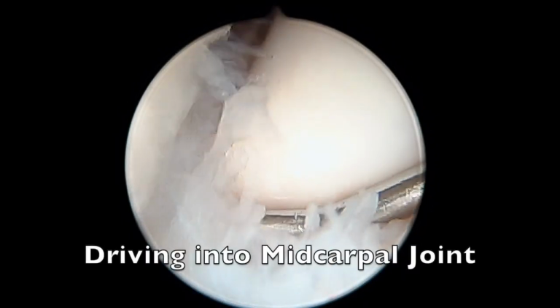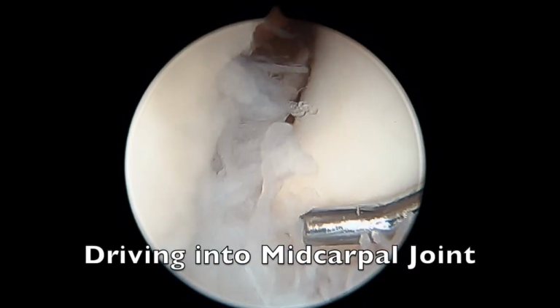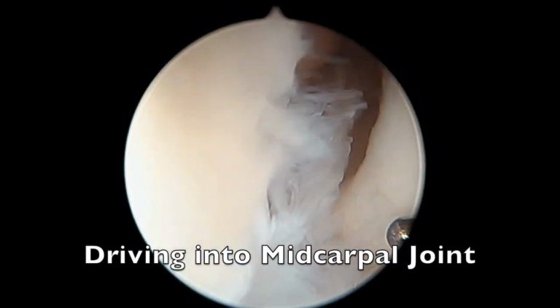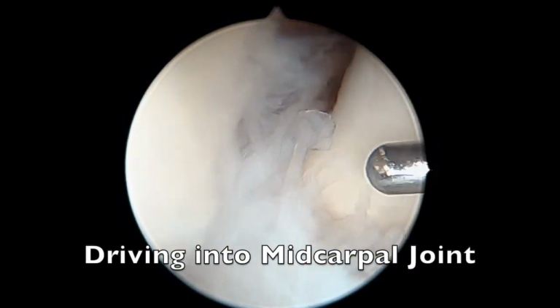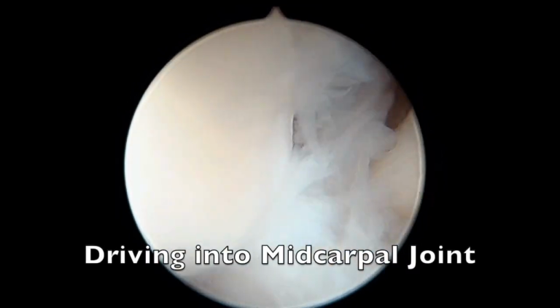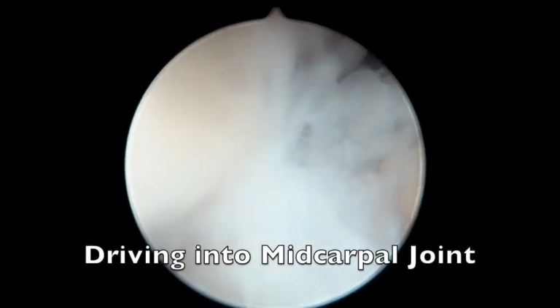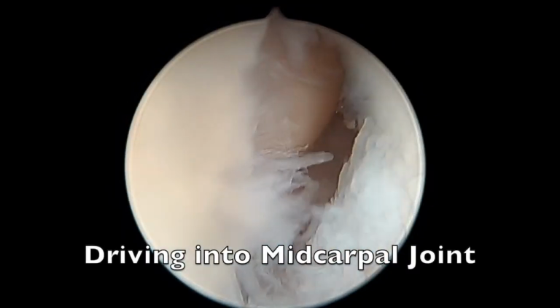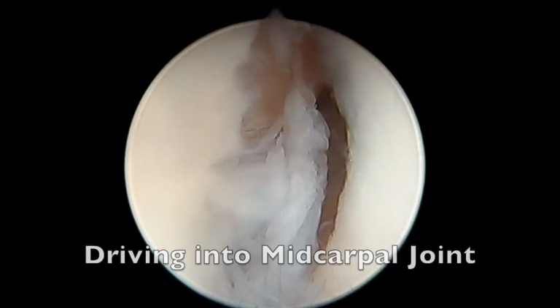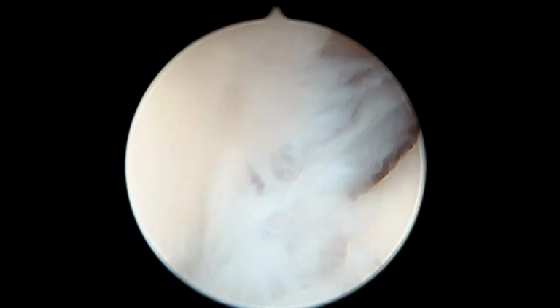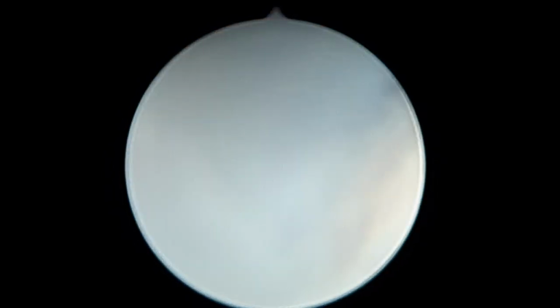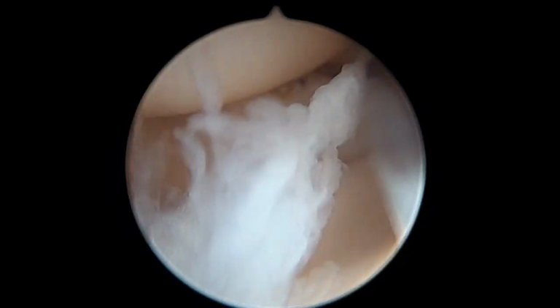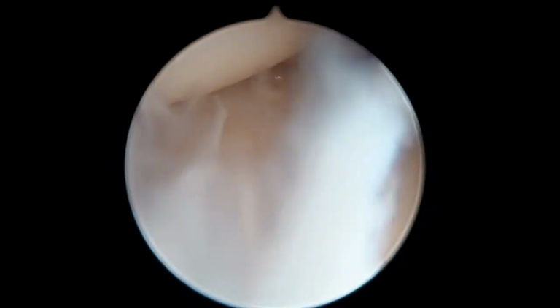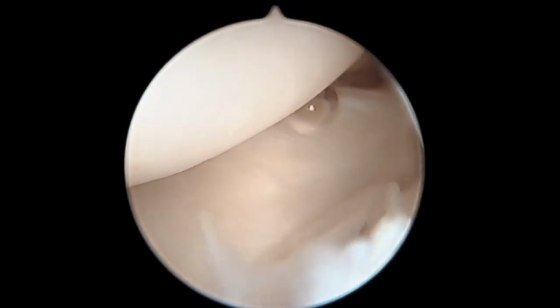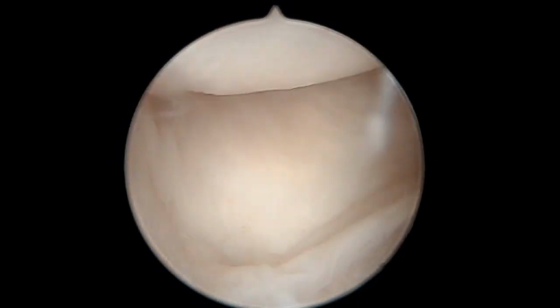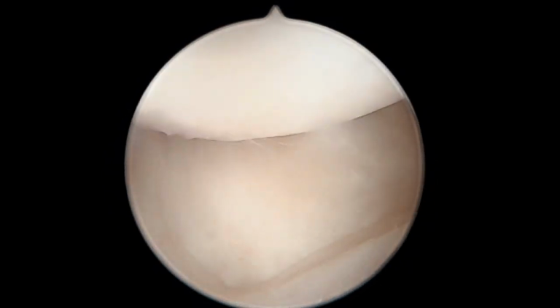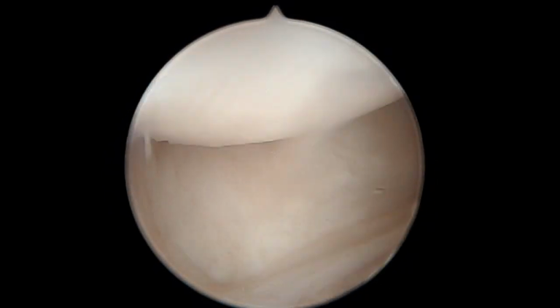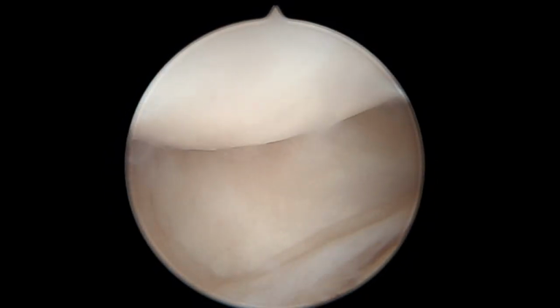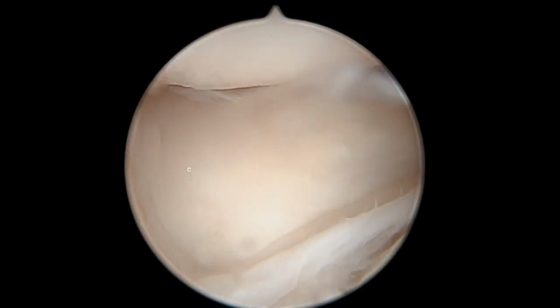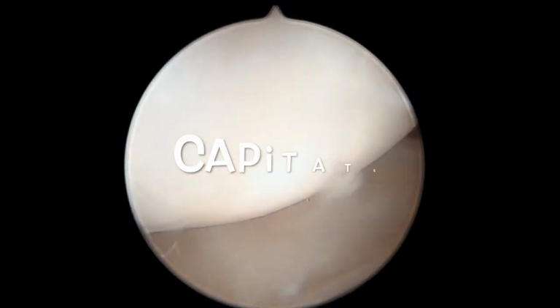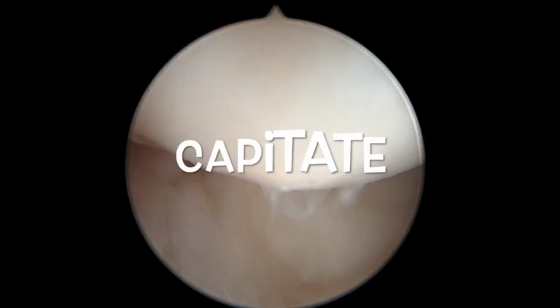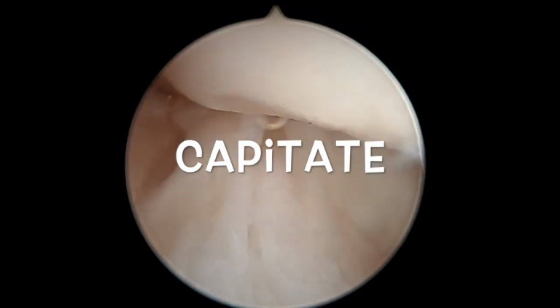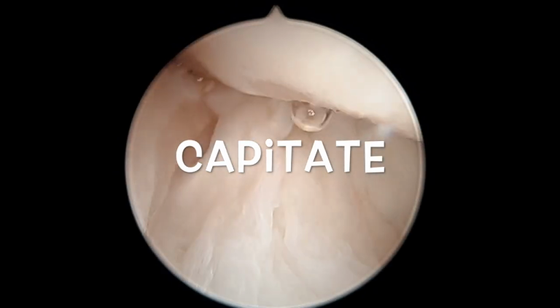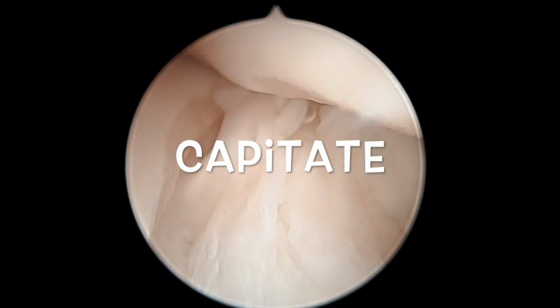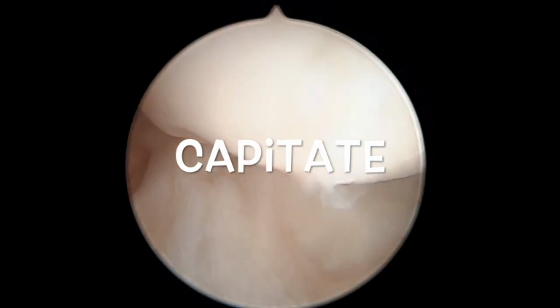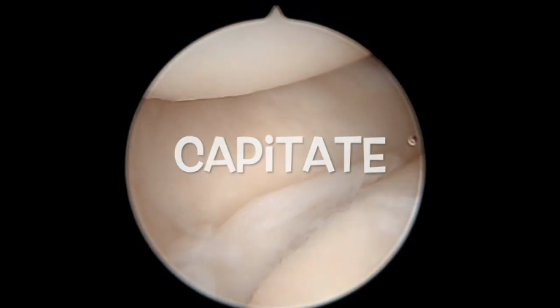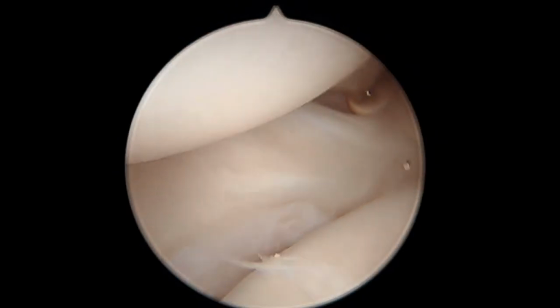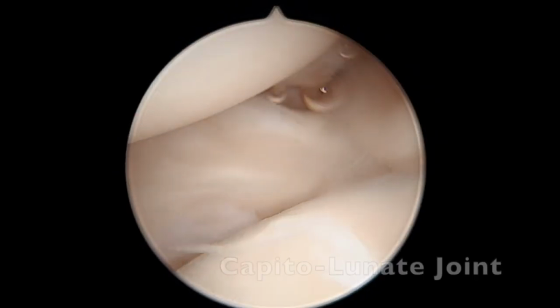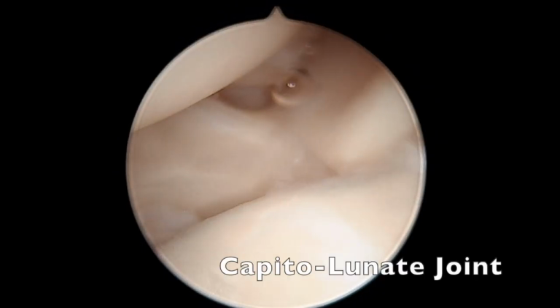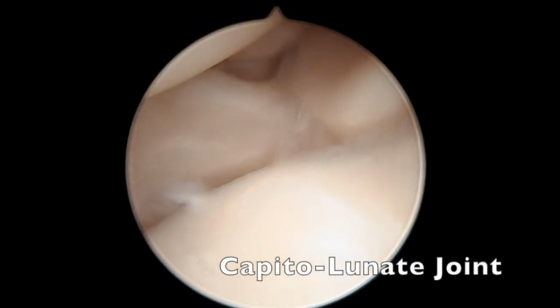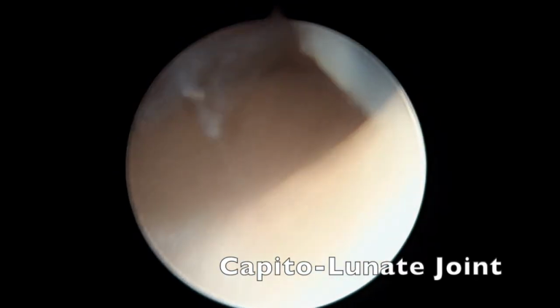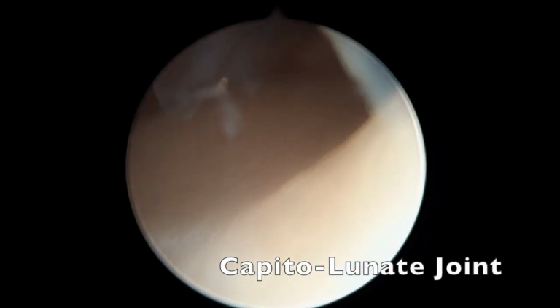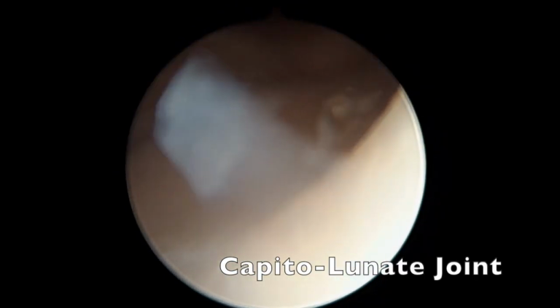Here is a way to tell this — you can actually drive the arthroscopy camera right in between the scaphoid and lunate and get right into the mid-carpal joint. This is the capitate head, and right next to this is the lunate joint. We call this the capitolunate joint.